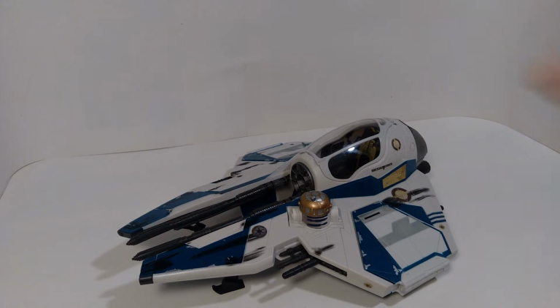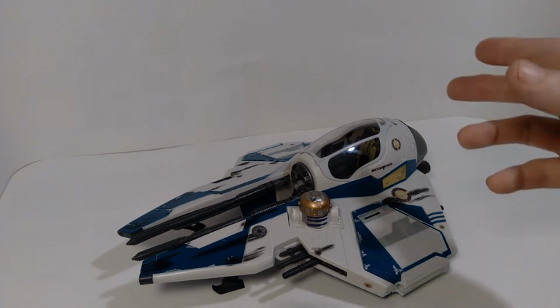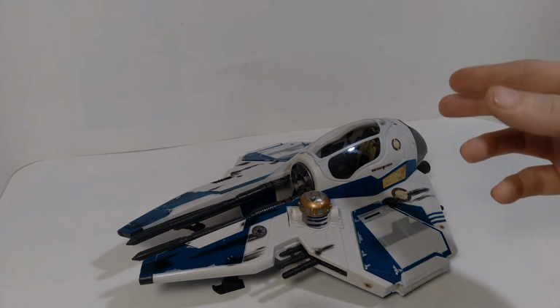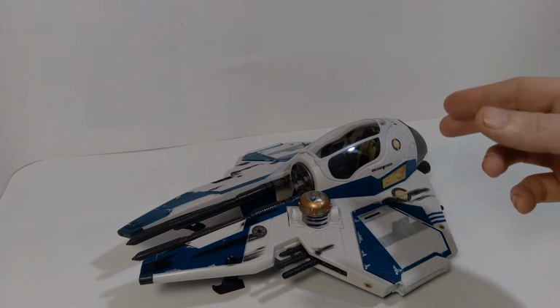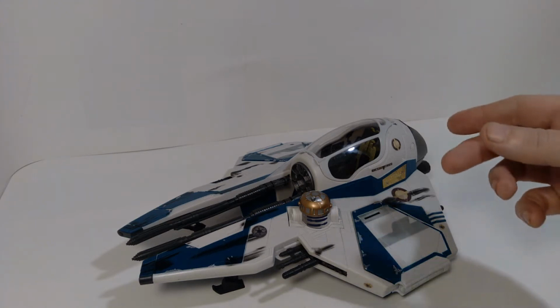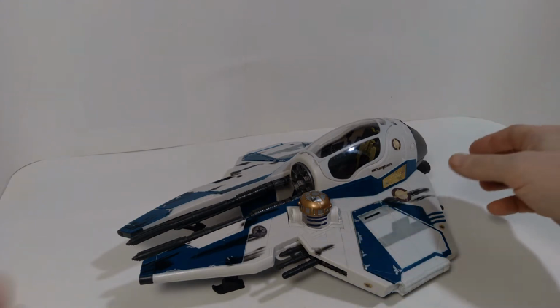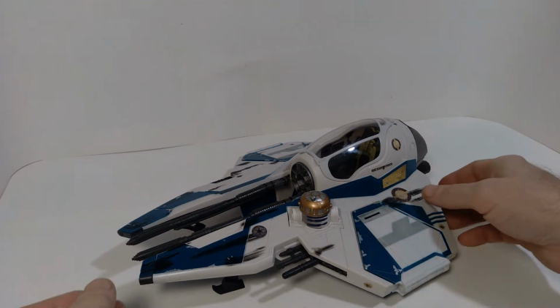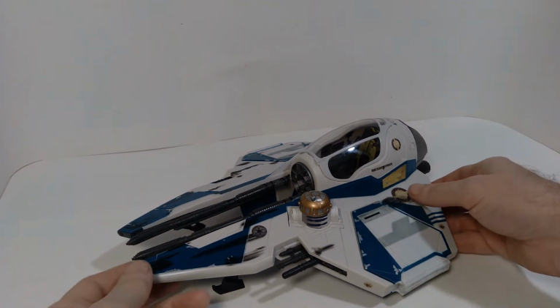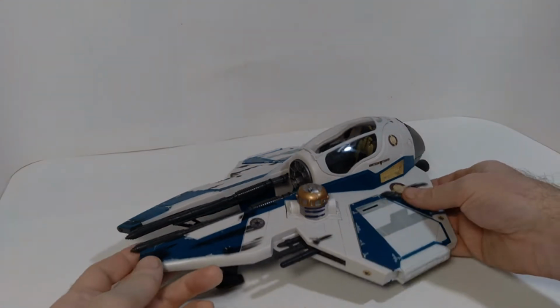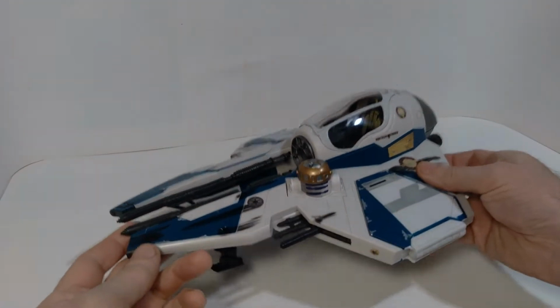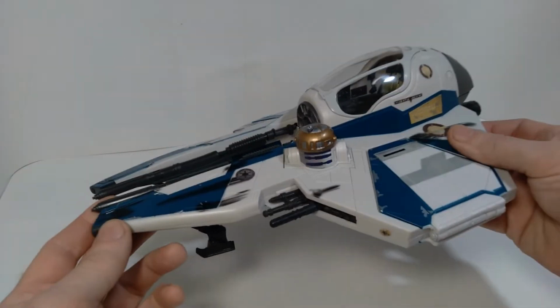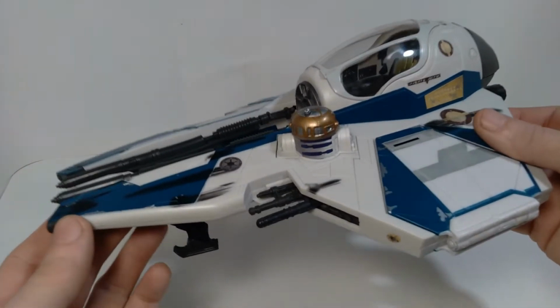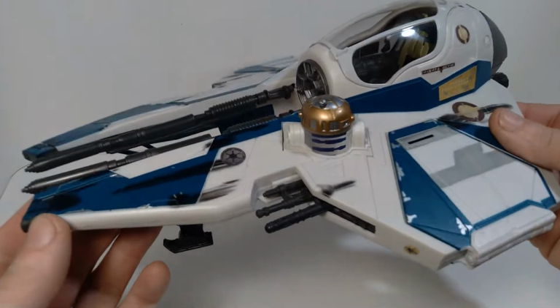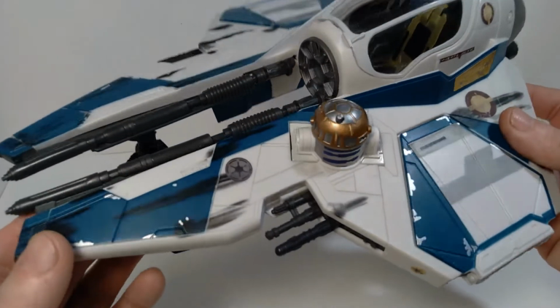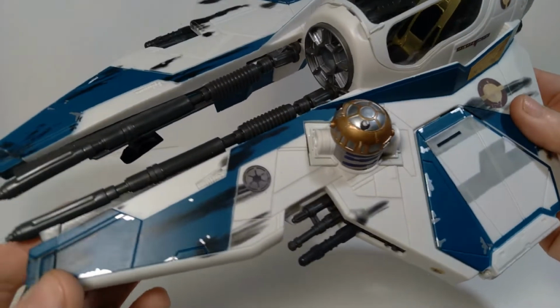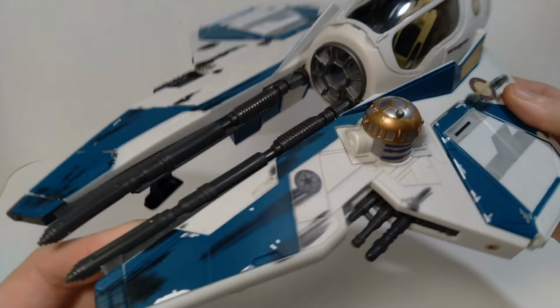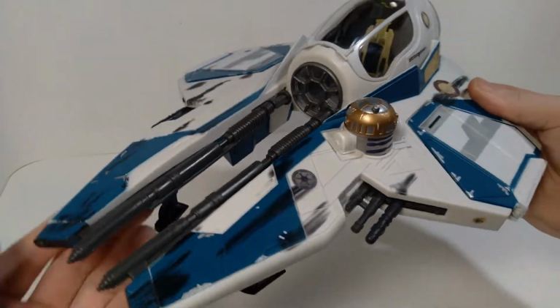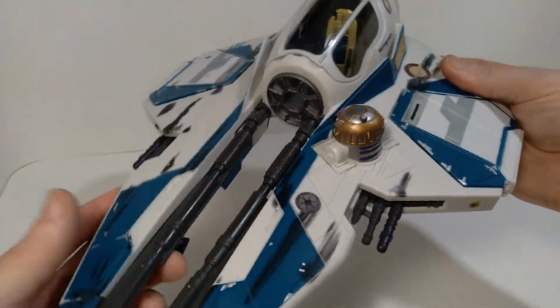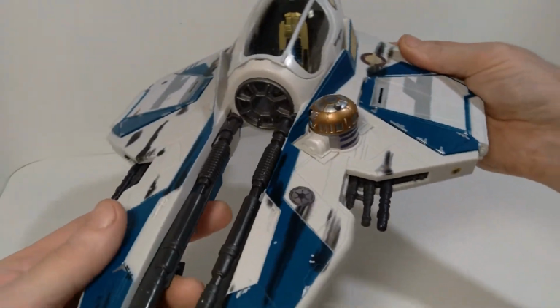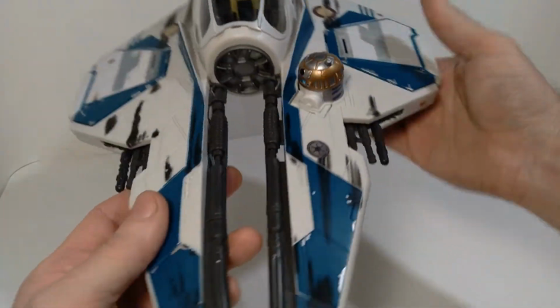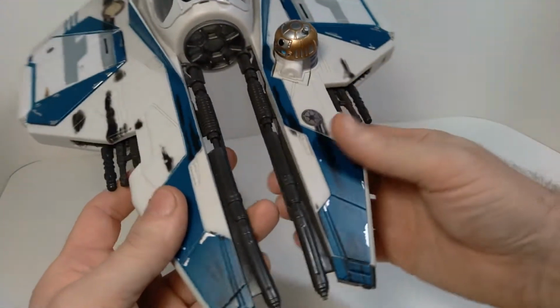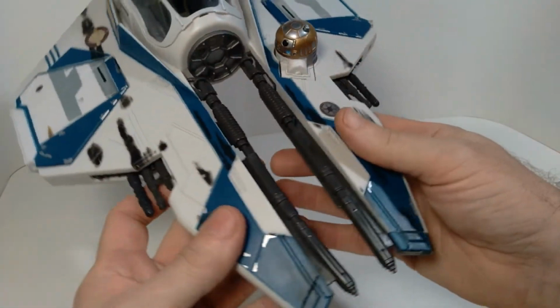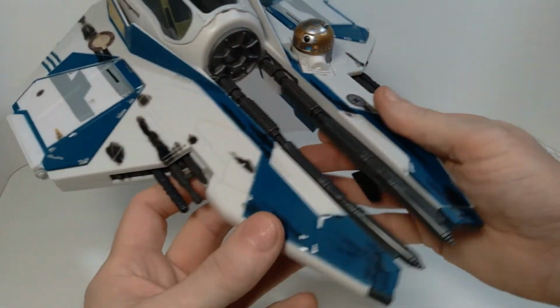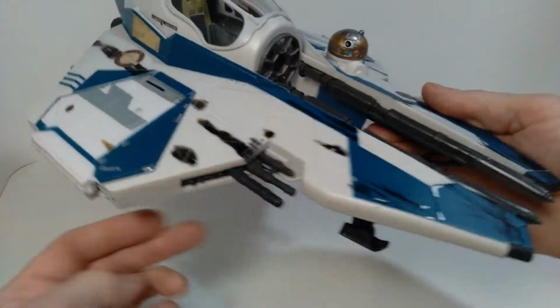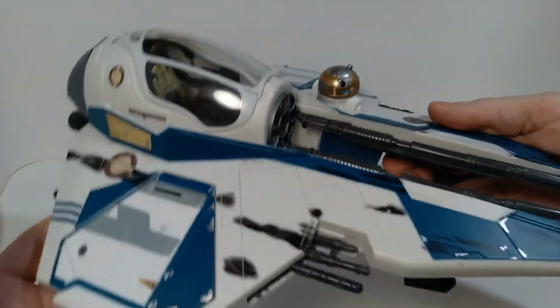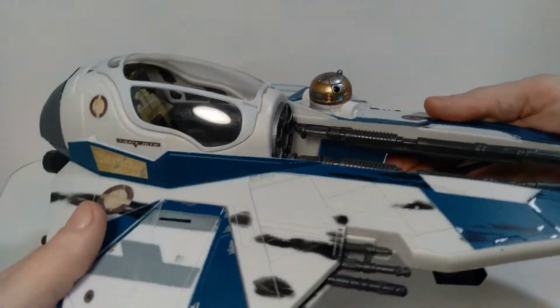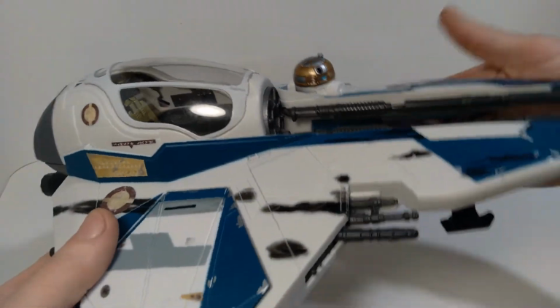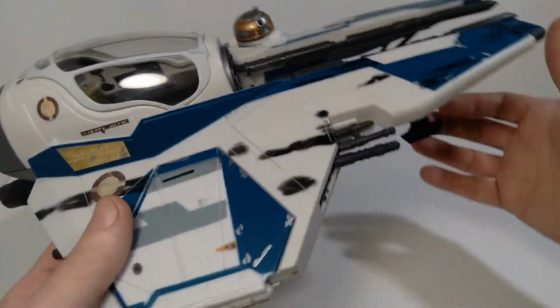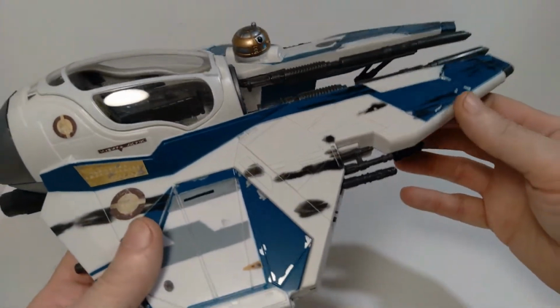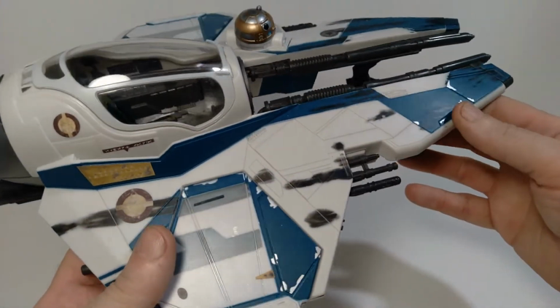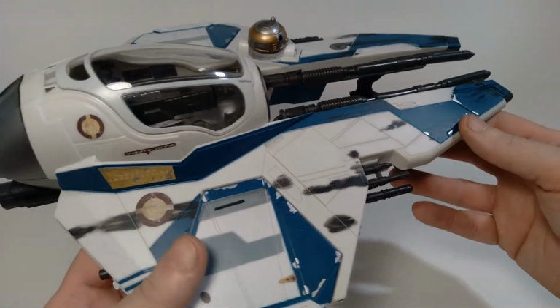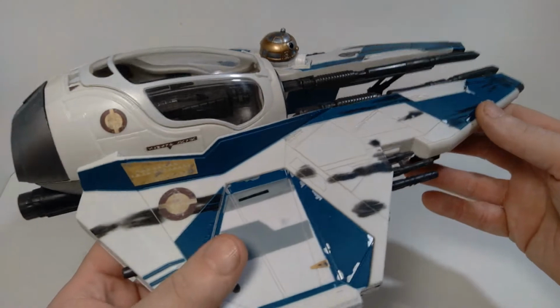Hello everyone, welcome back to the channel. So today we're taking a look at another action figure vehicle, and the one we're looking at today is Obi-Wan Kenobi's Jedi Starfighter from Episode 3, Revenge of the Sith.